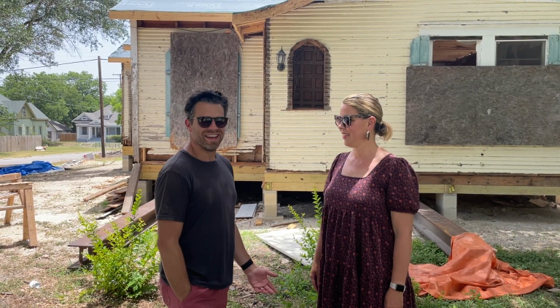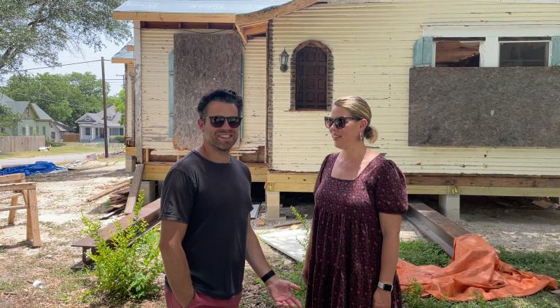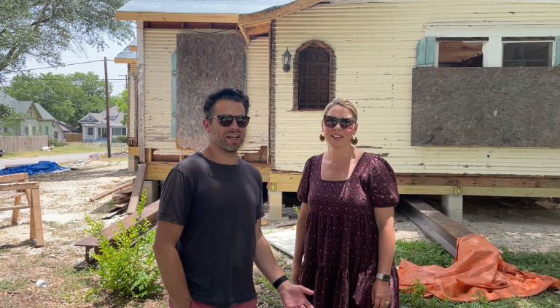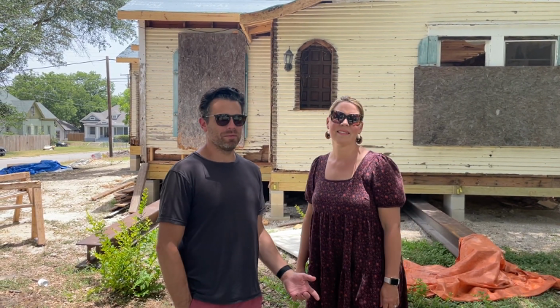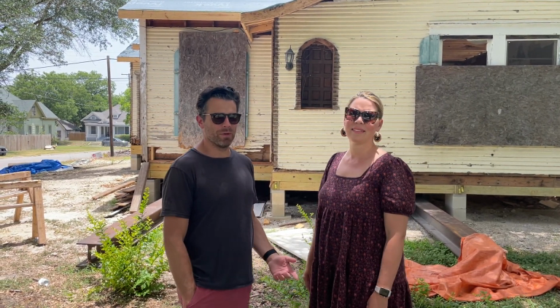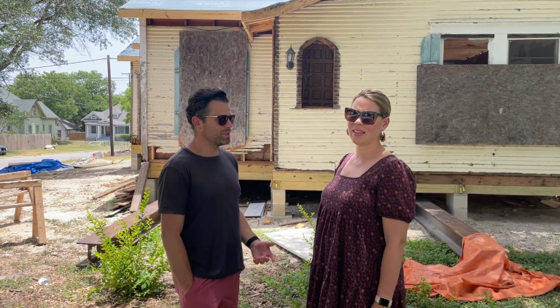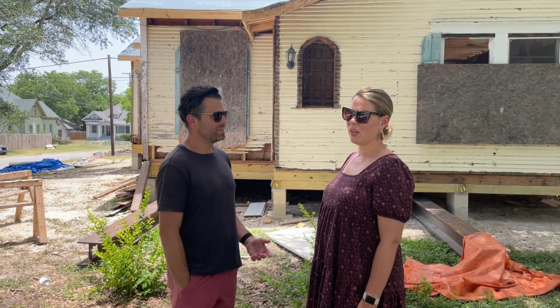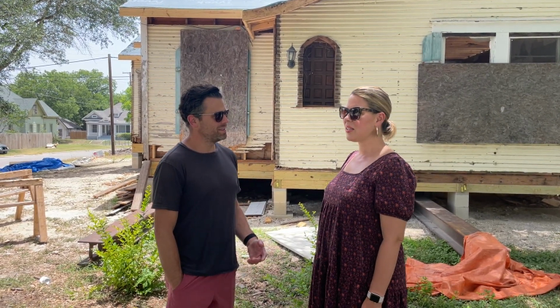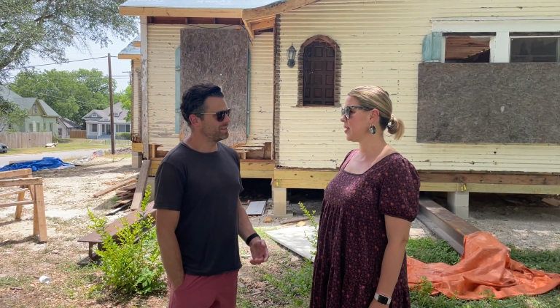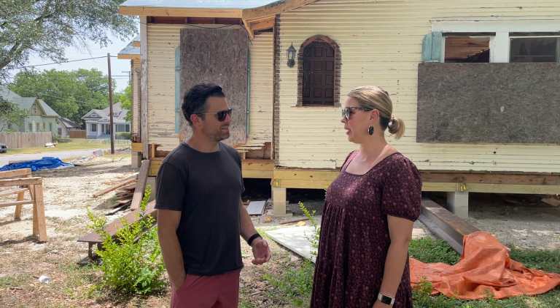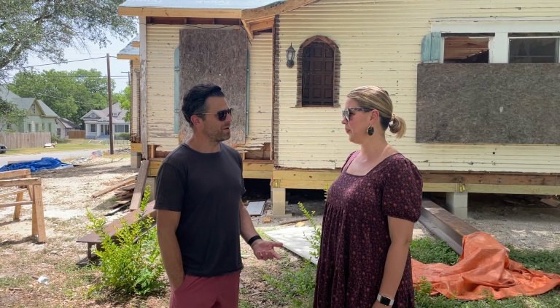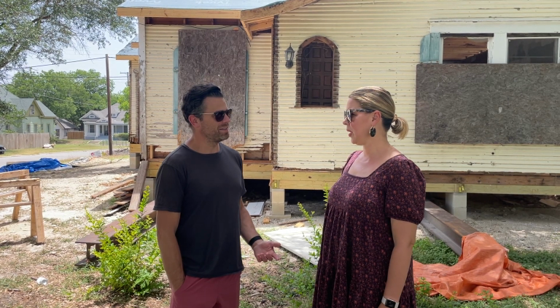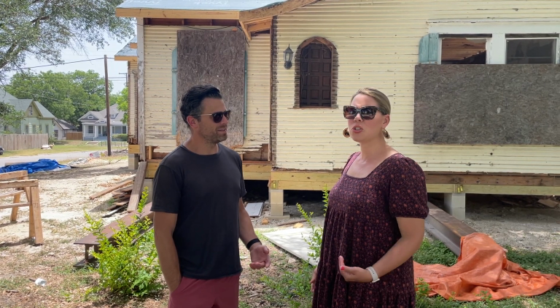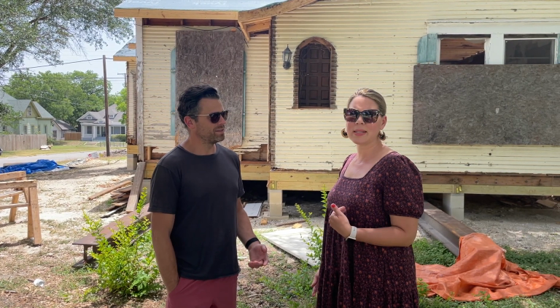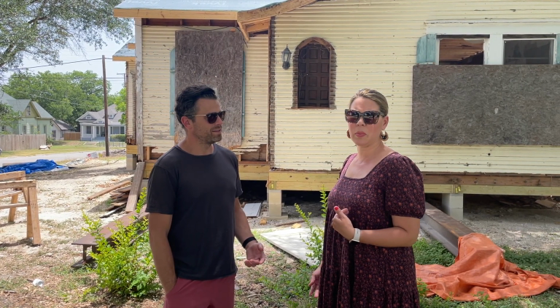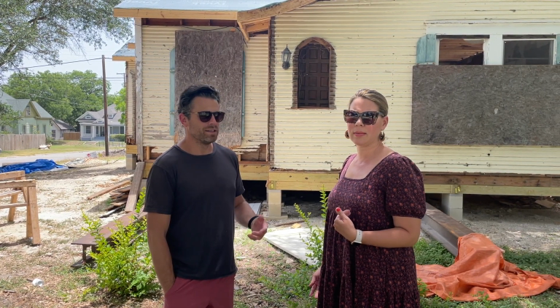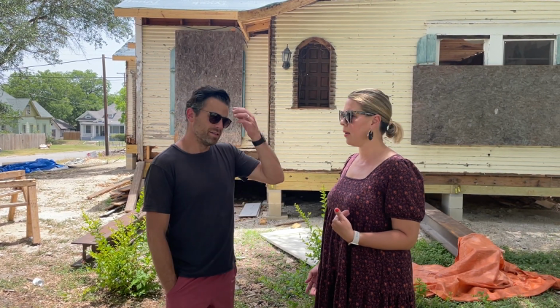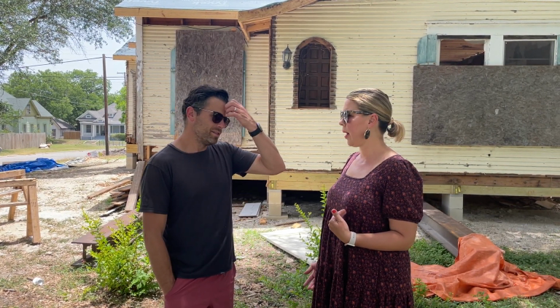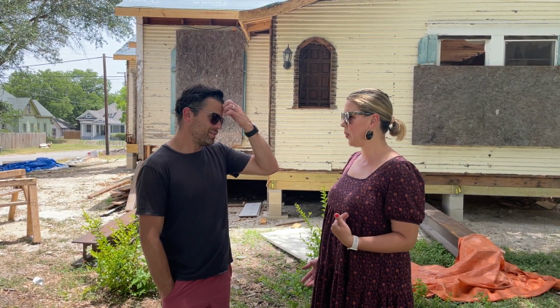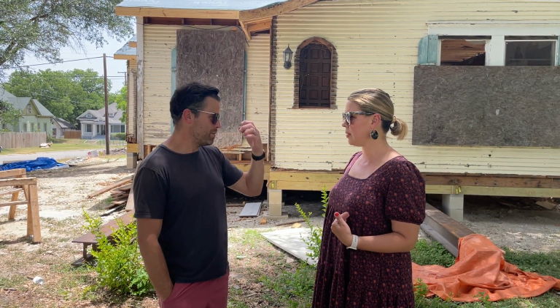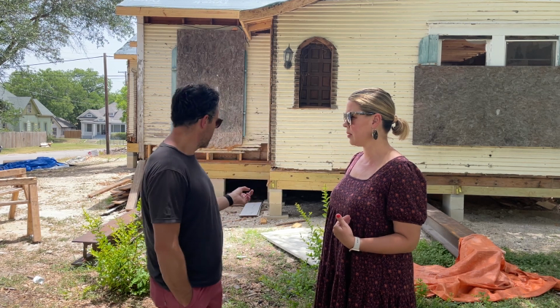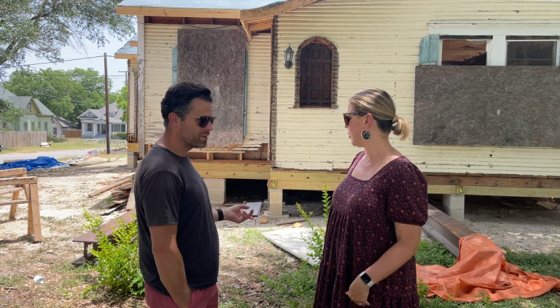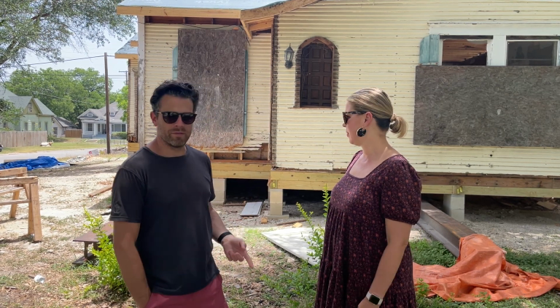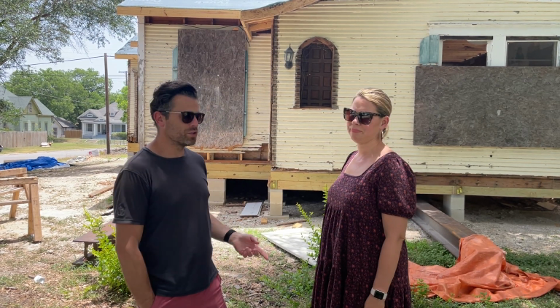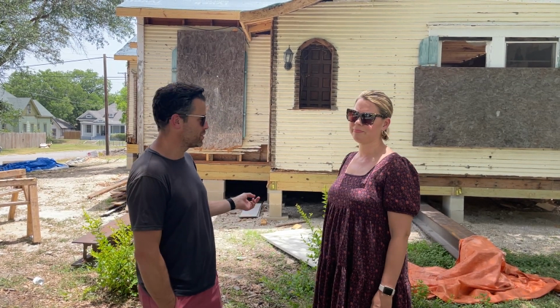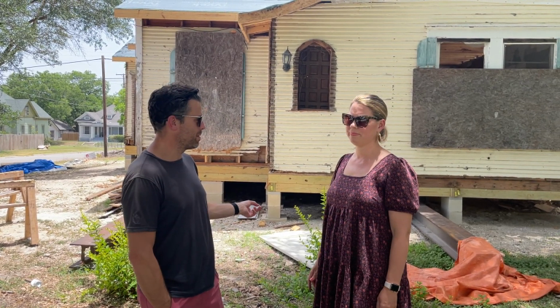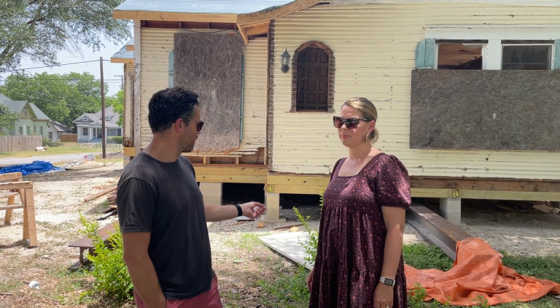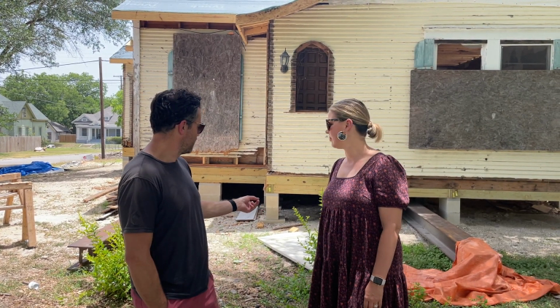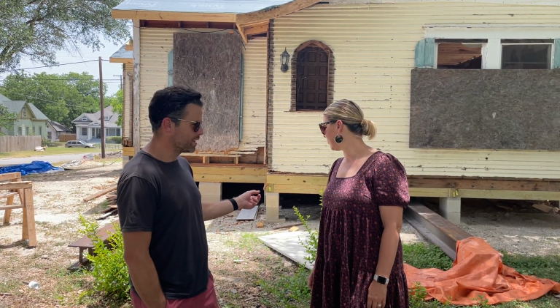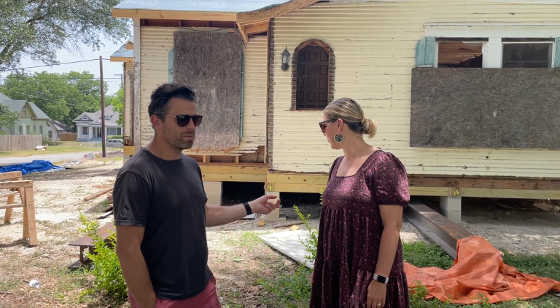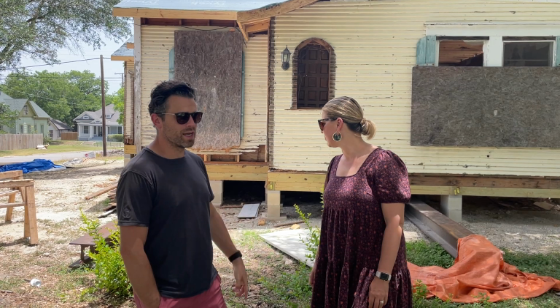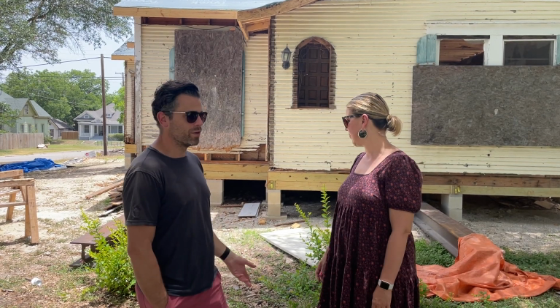Hey guys, it's Derek and Anna from Happy Karma Homes. Derek was supposed to say something witty, but he told me to say it instead. He was just commenting about how we had to cut these crepe myrtles down and they'll be growing back.